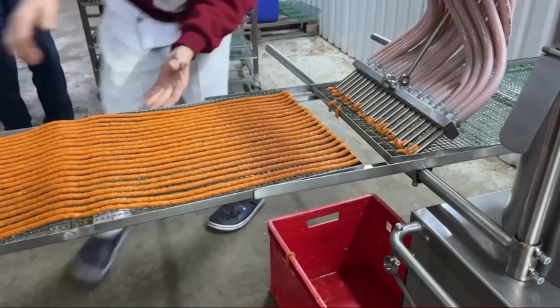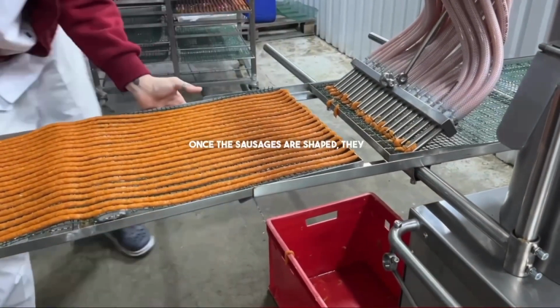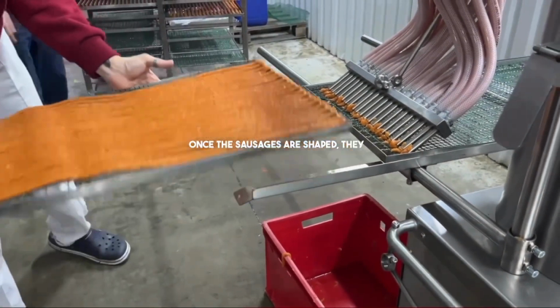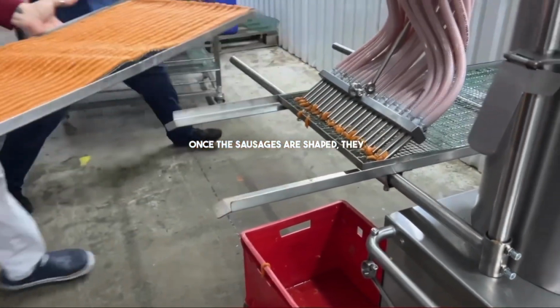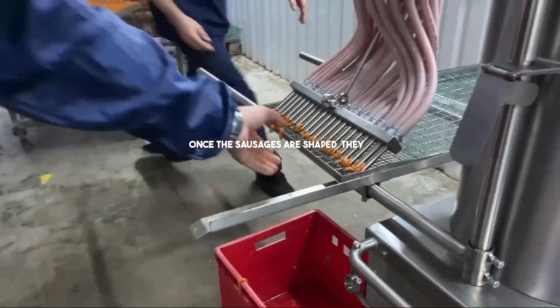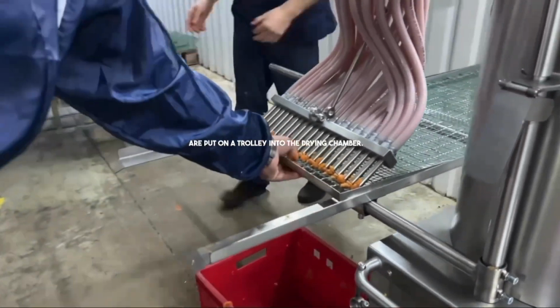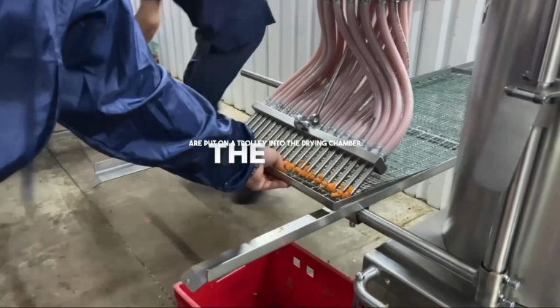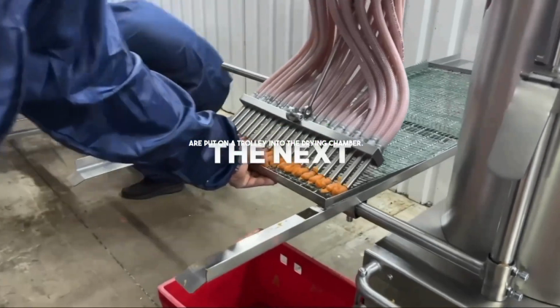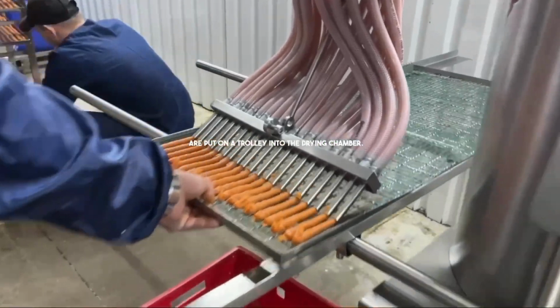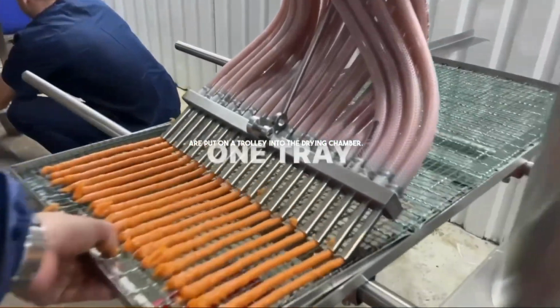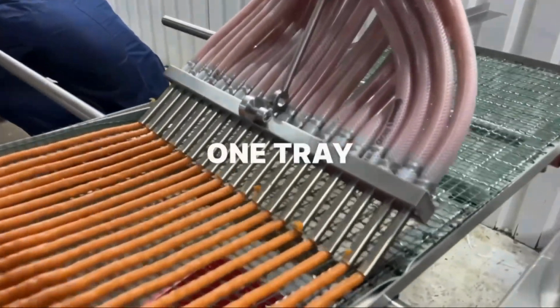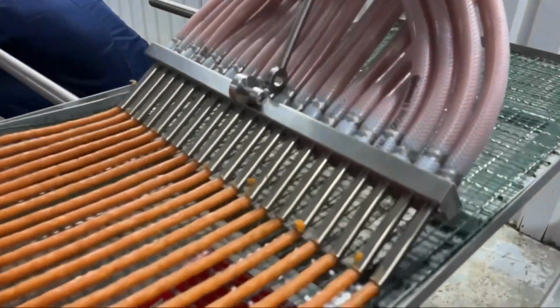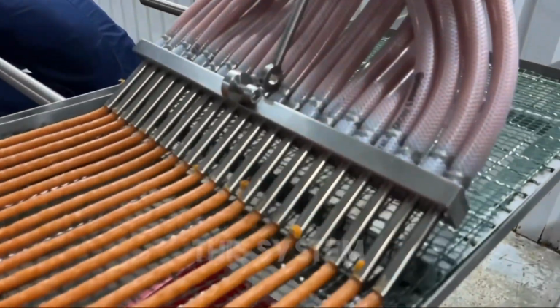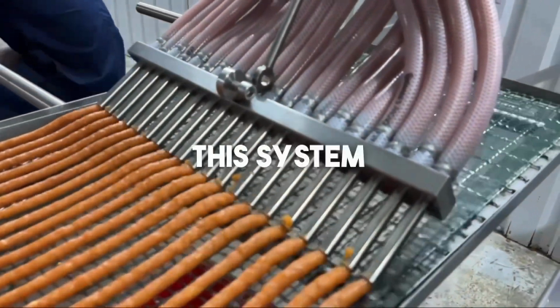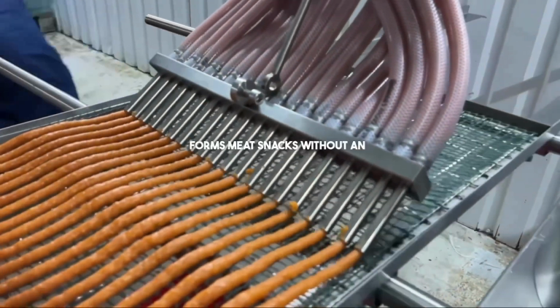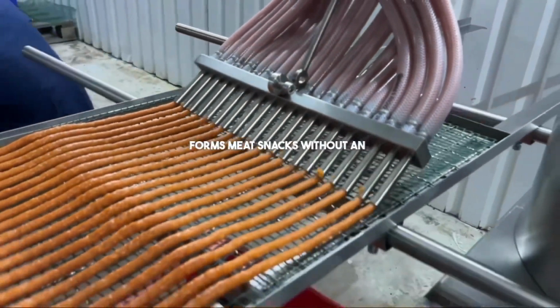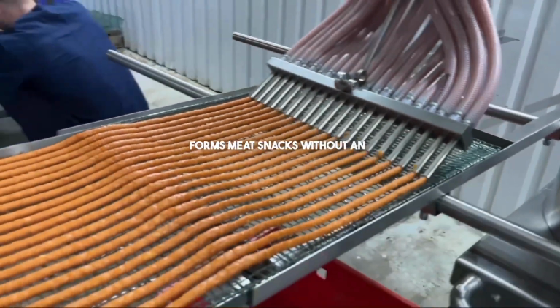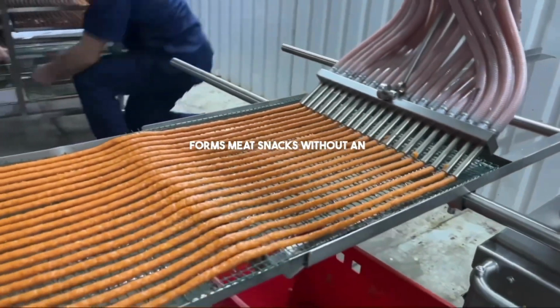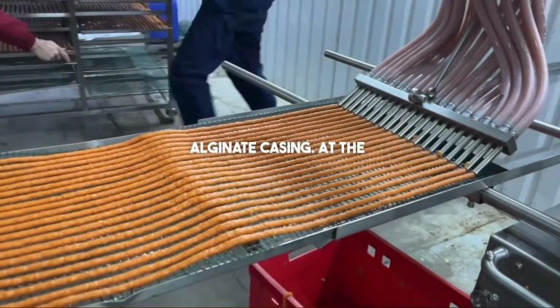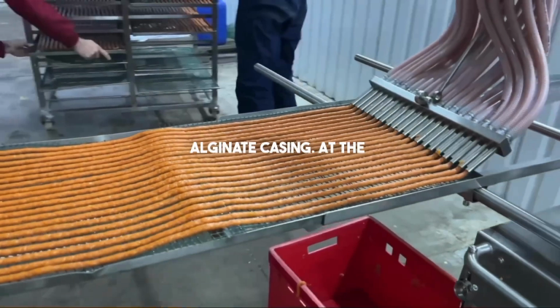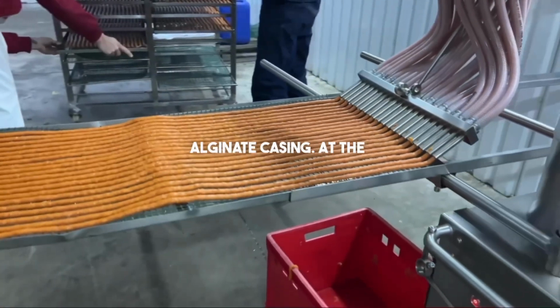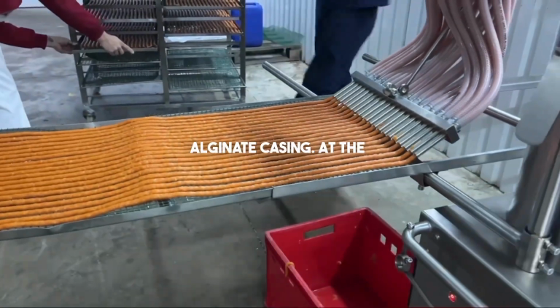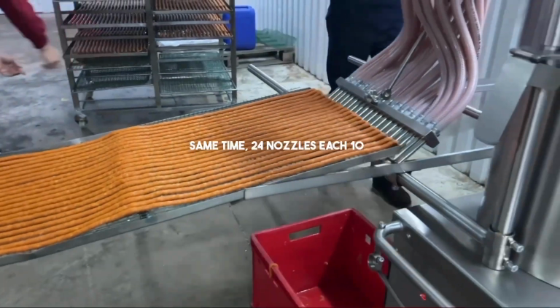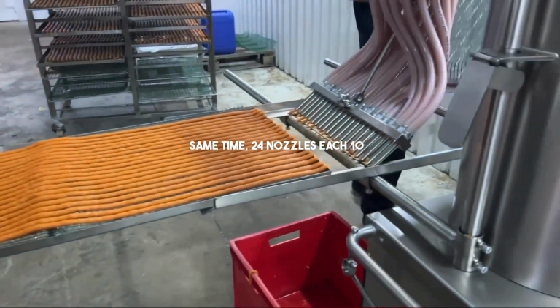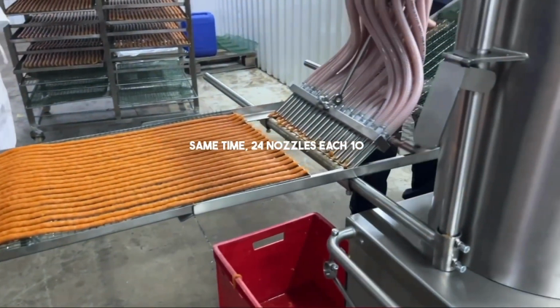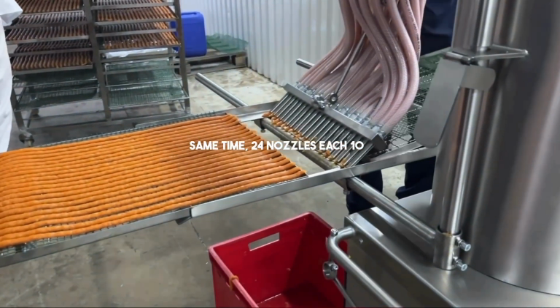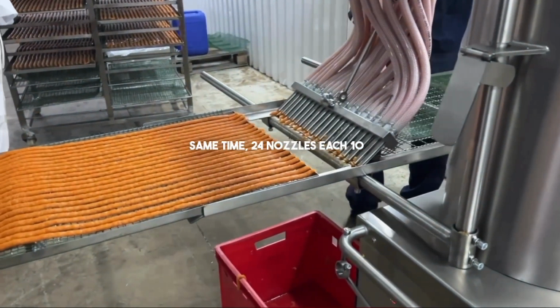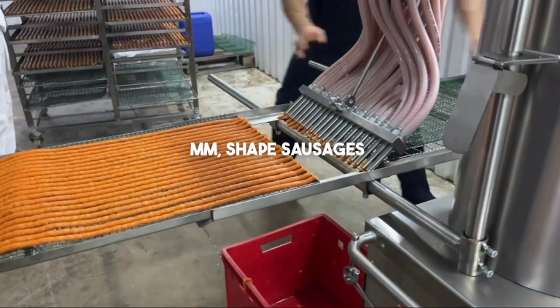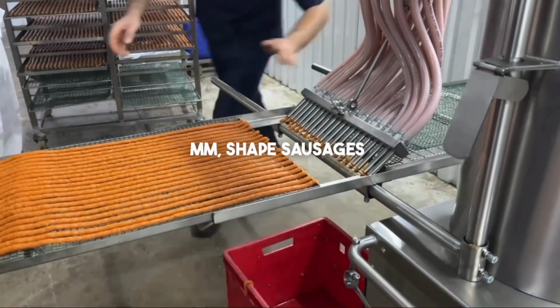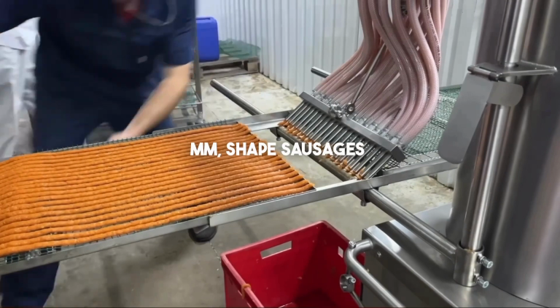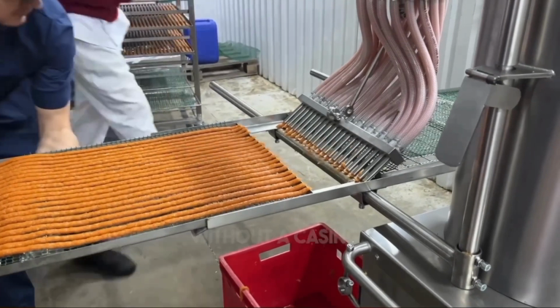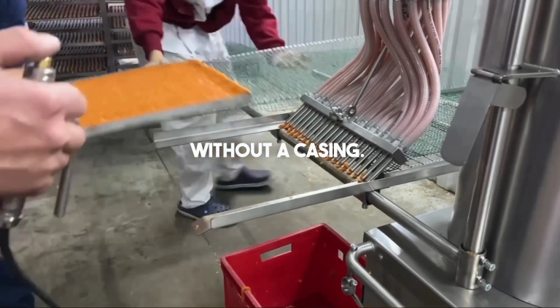Once the sausages are shaped they are put on a trolley into the drying chamber. This system forms meat snacks without an alginate casing. At the same time, 24 nozzles each 10 millimeters shape sausages without a casing.